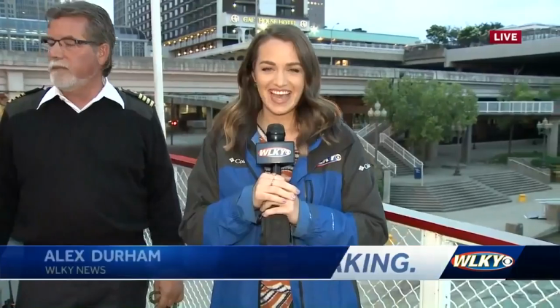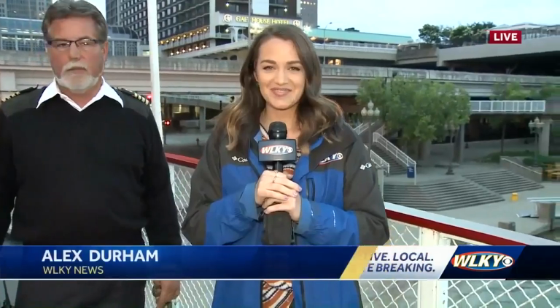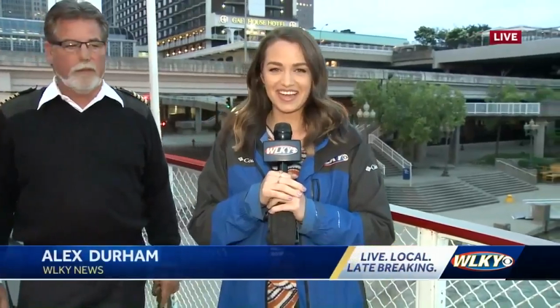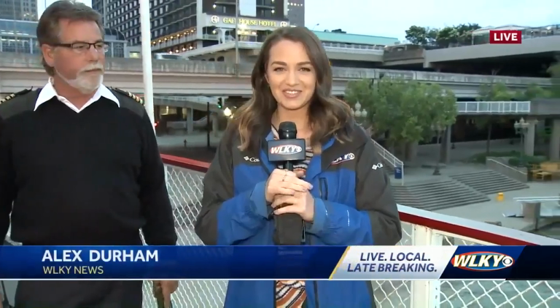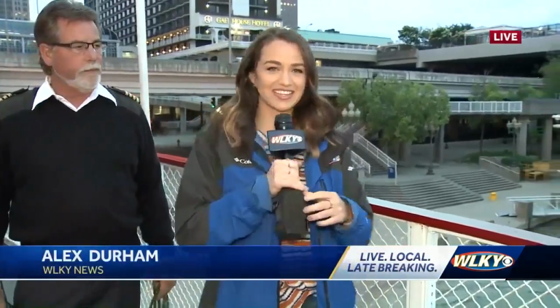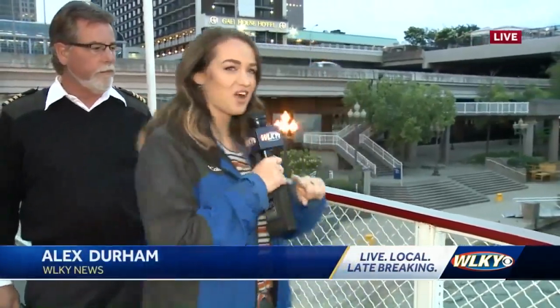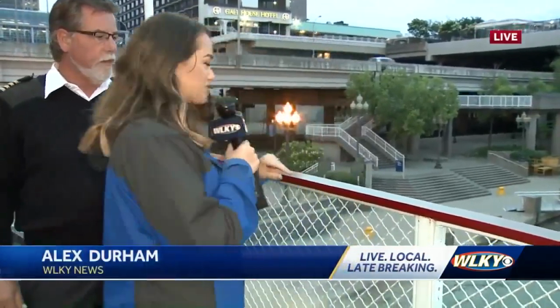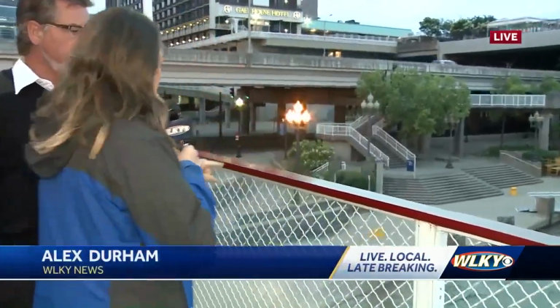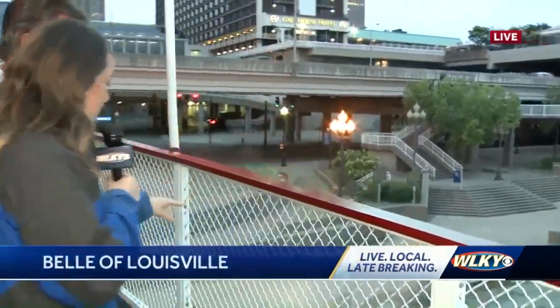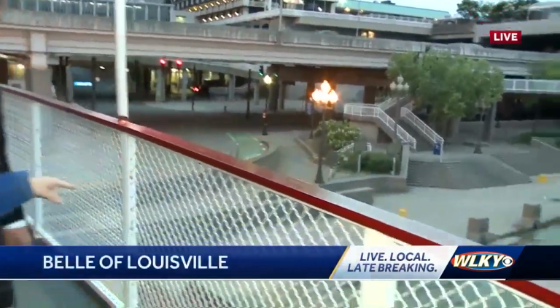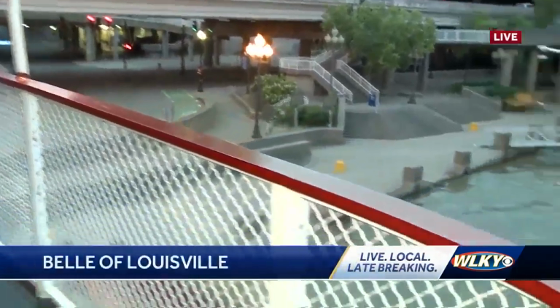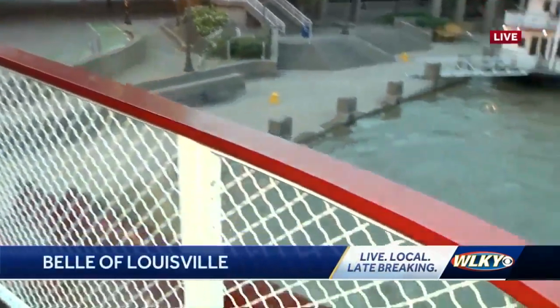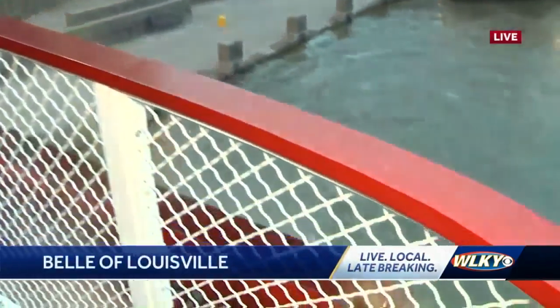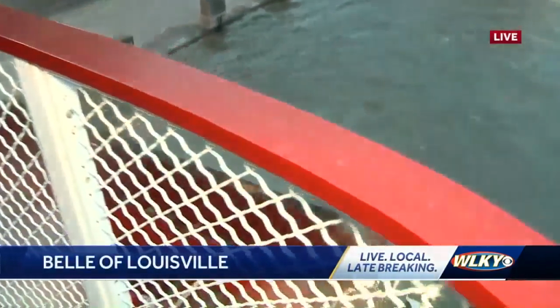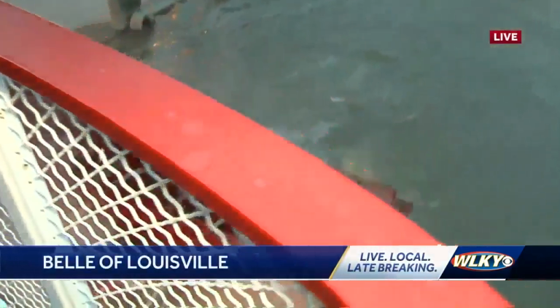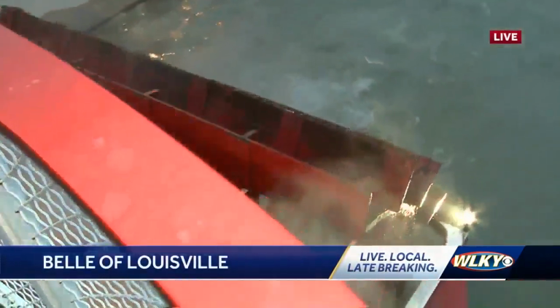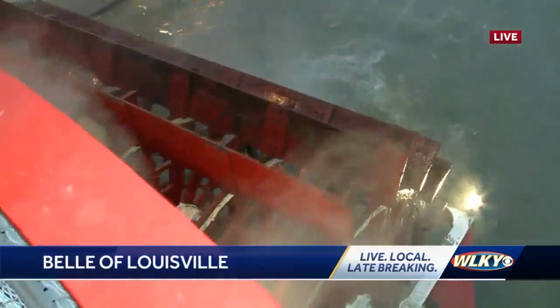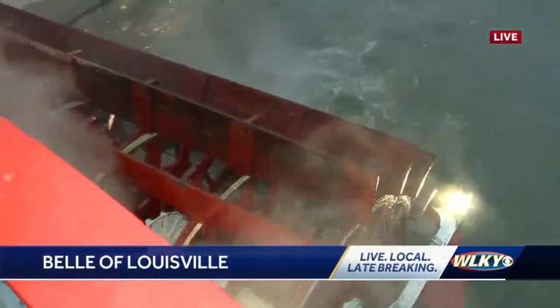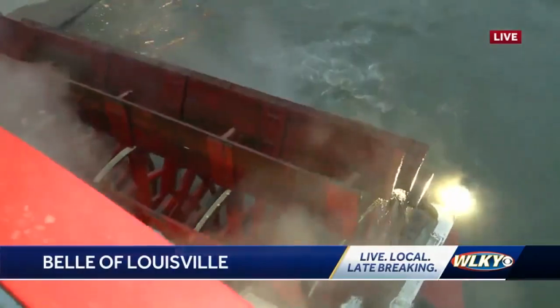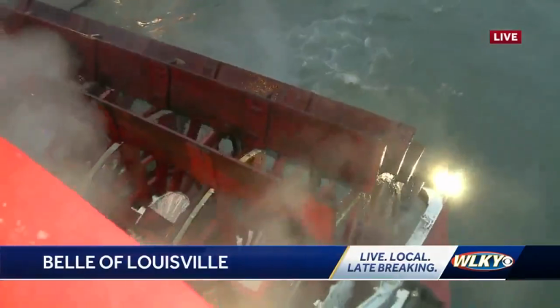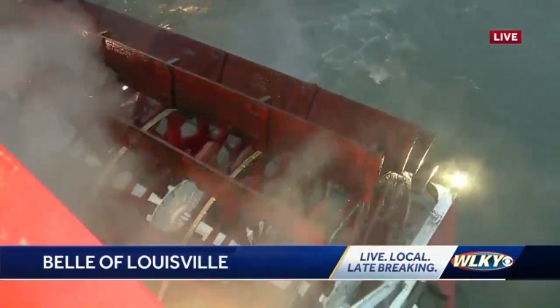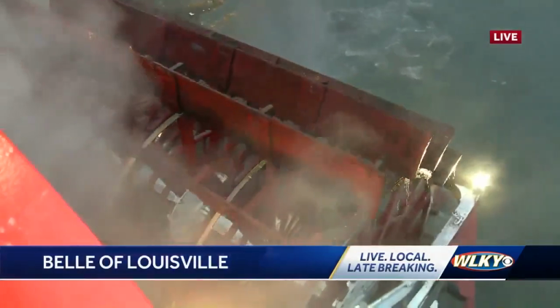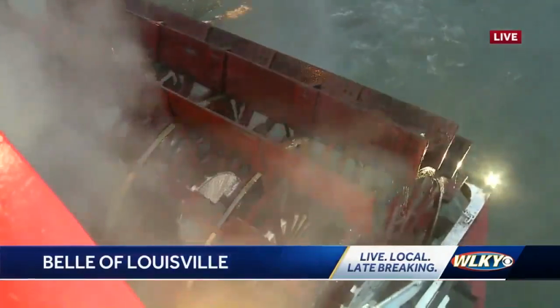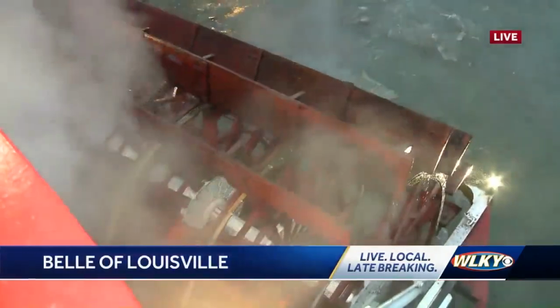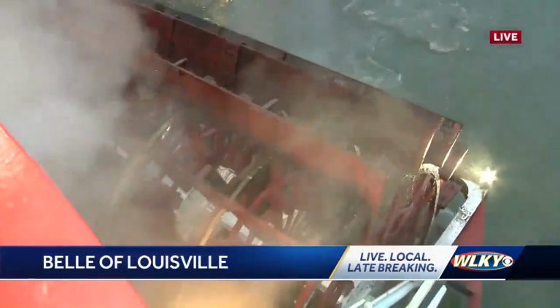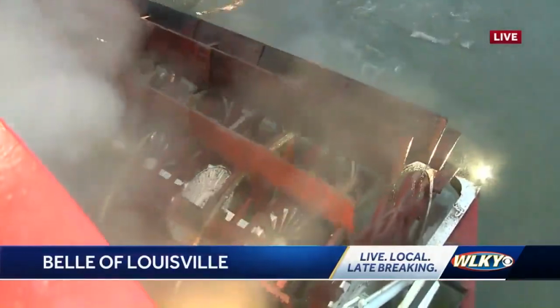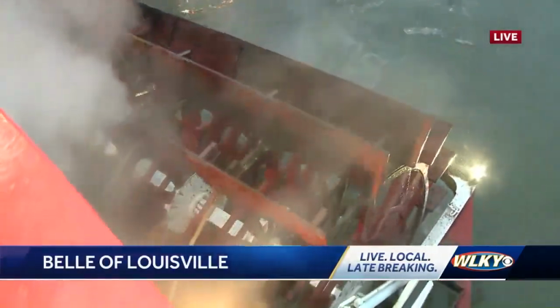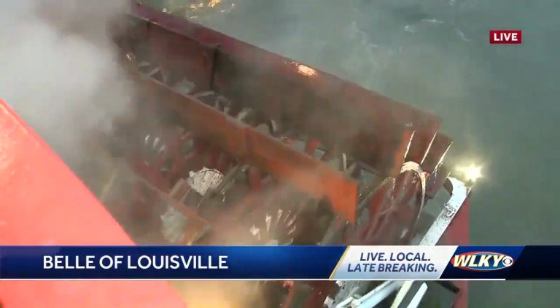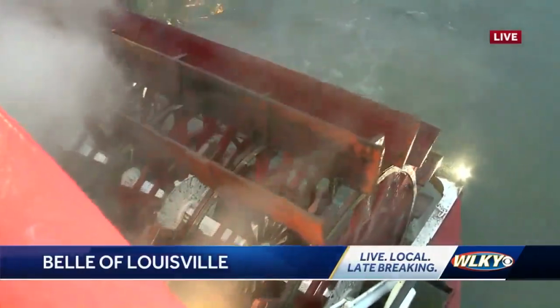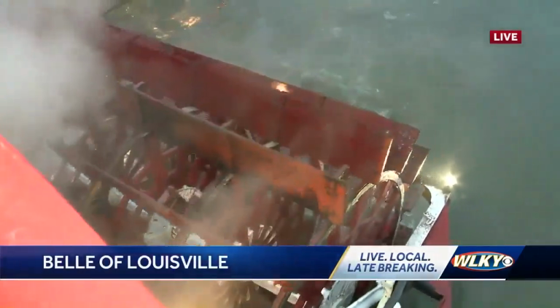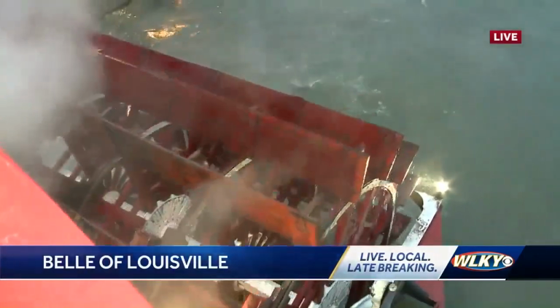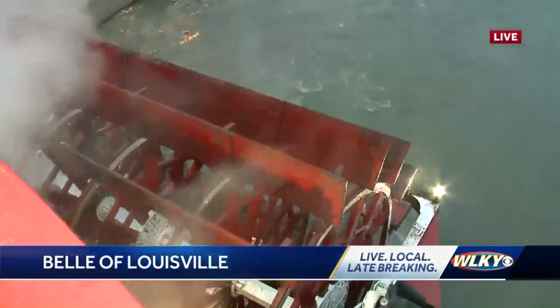Hey, good morning guys. So check this out — we're actually going to bring you over here. We have got this thing running this morning. Captain Mark Doty, can you kind of tell me a little bit about this steamboat and what it takes to run this?